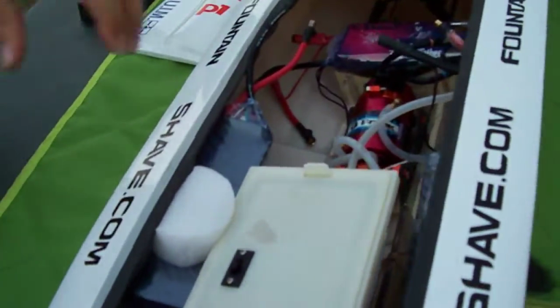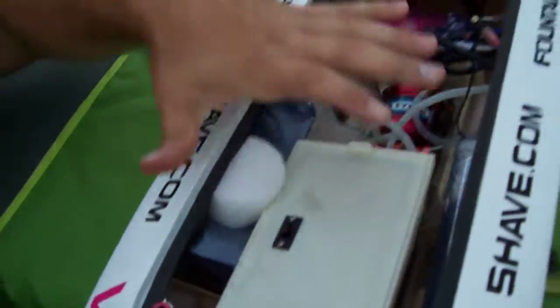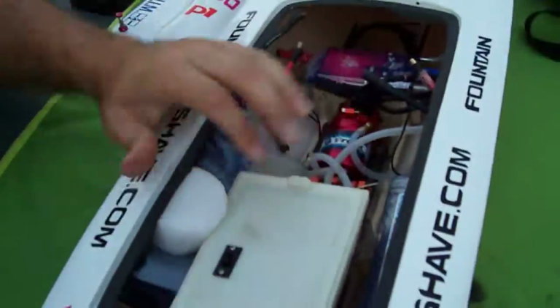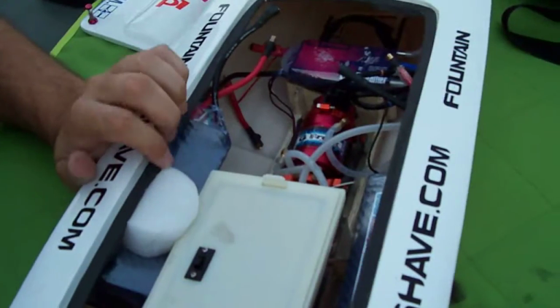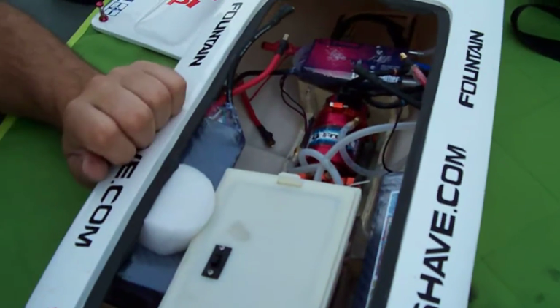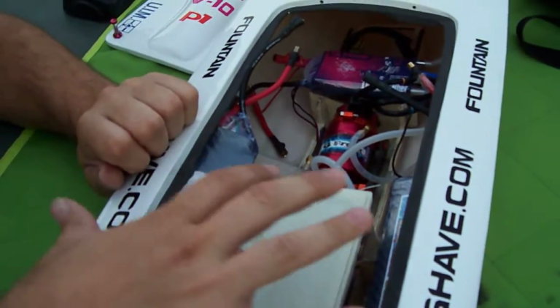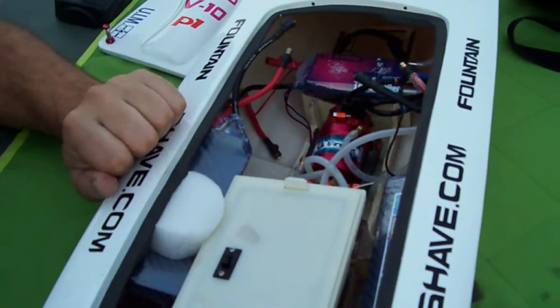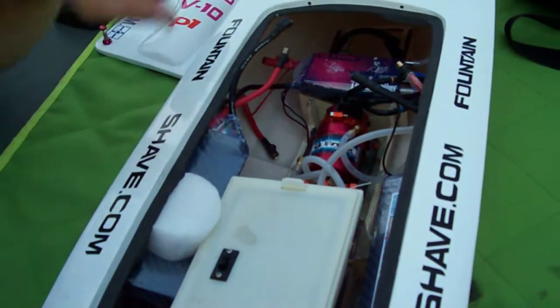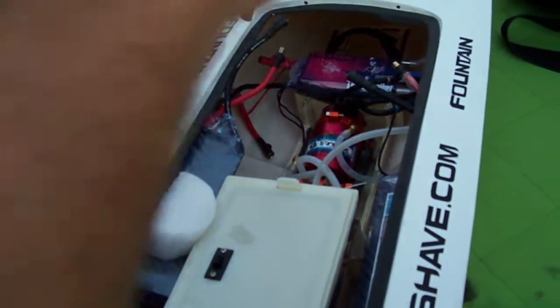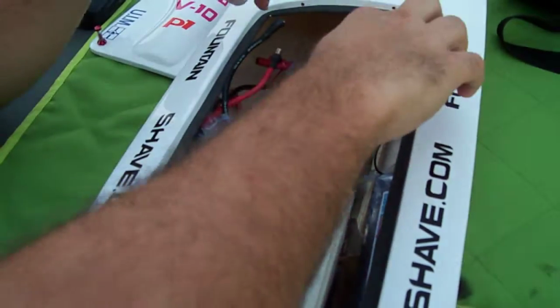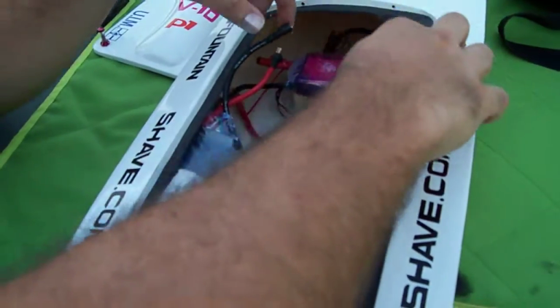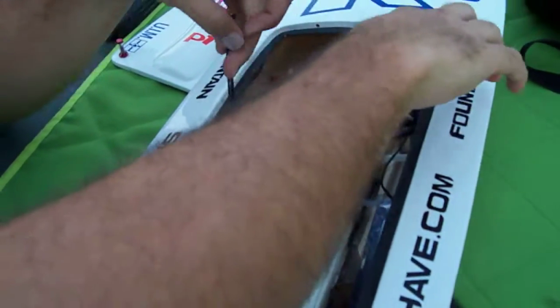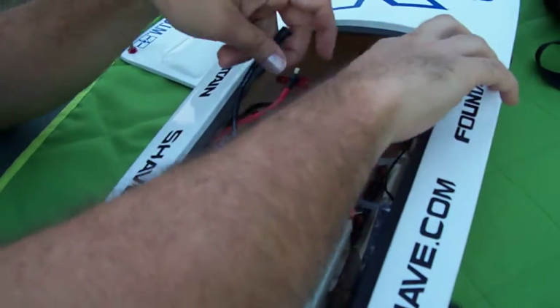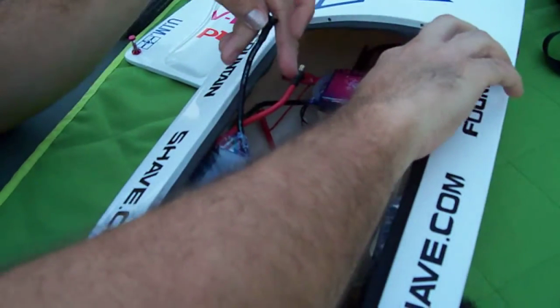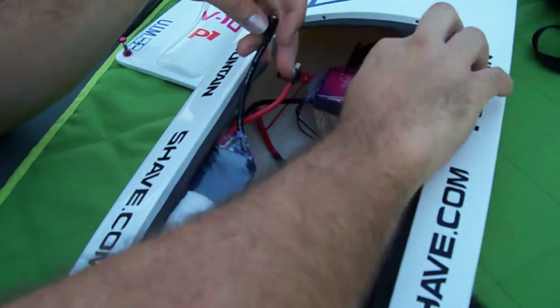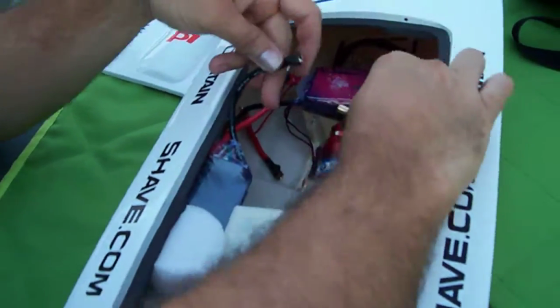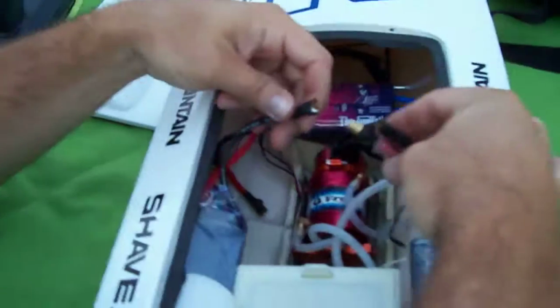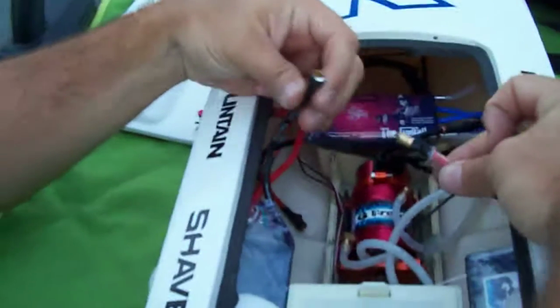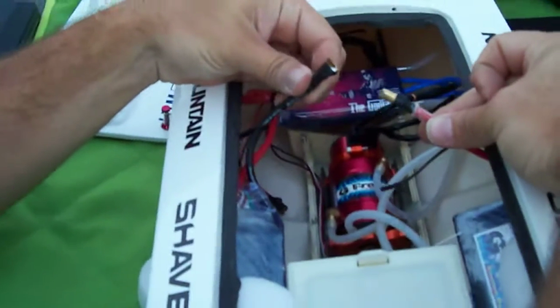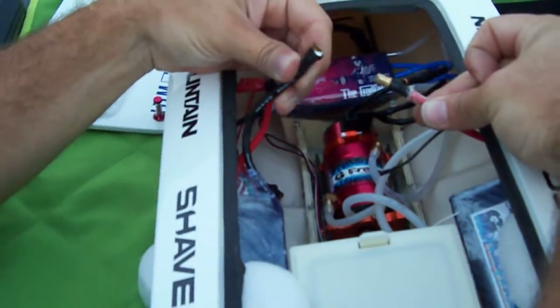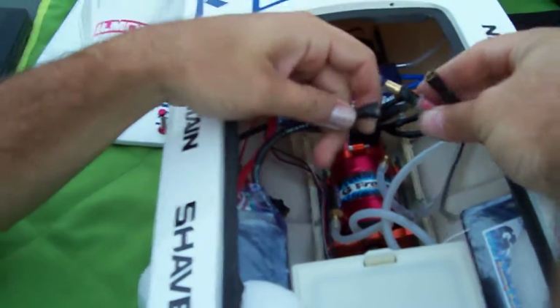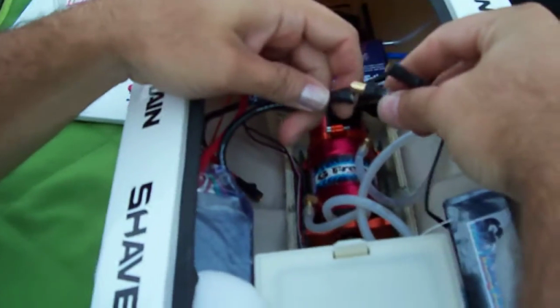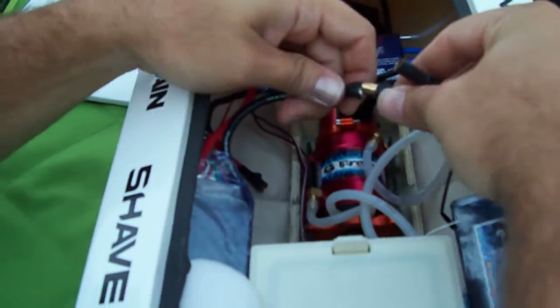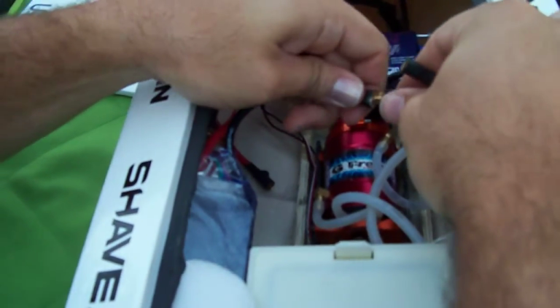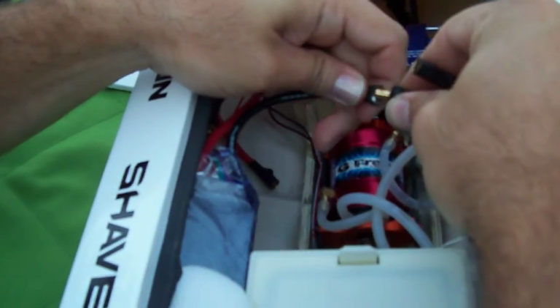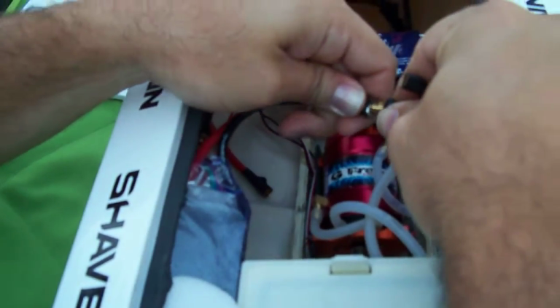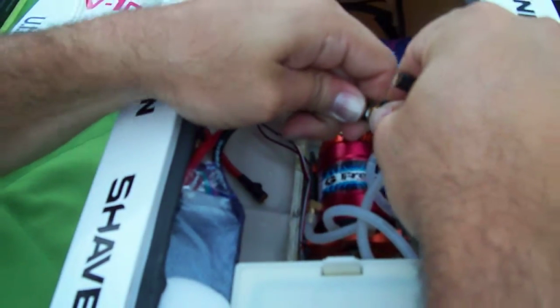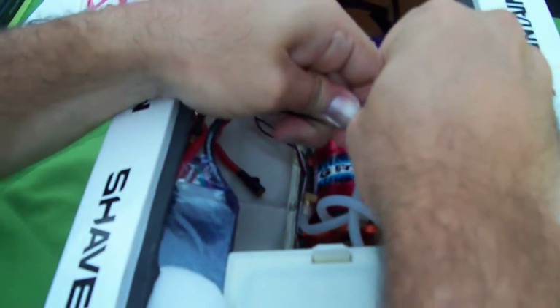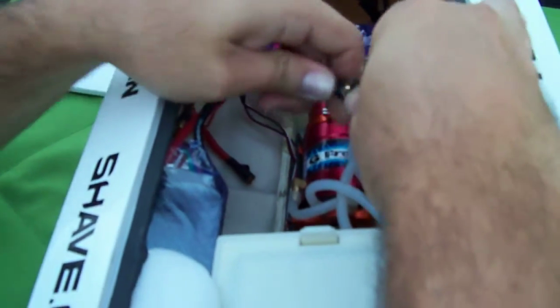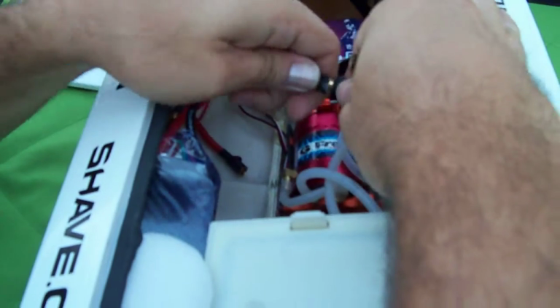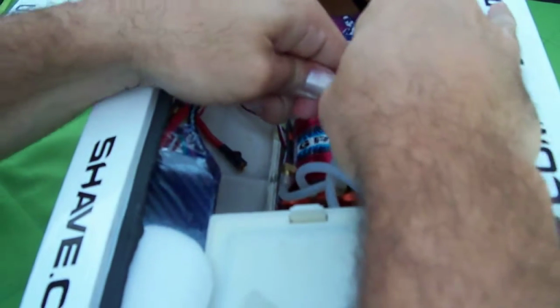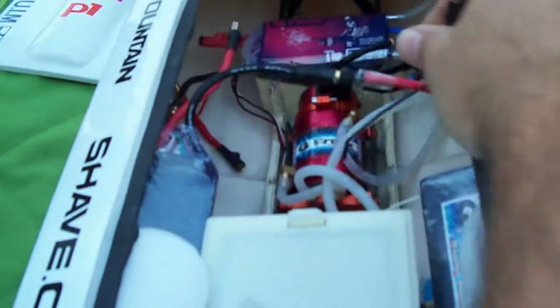Espen, you've got a series setup here. You're going to have two batteries. First thing you need to do is hook up the batteries to each other — hook up the red and the black on the batteries to each other. That's making them 10S, making them in series.